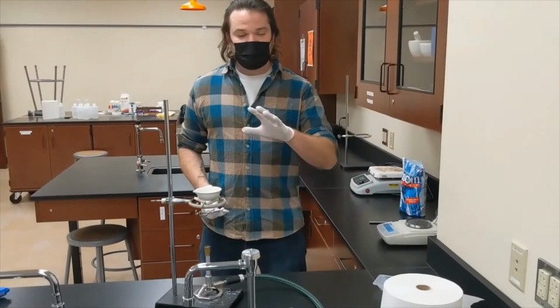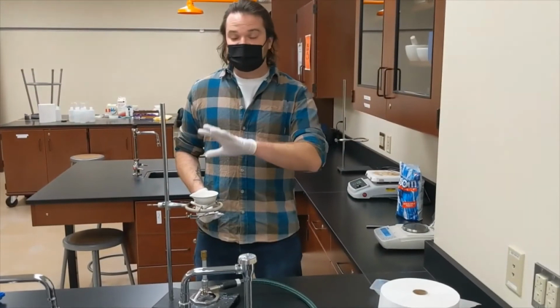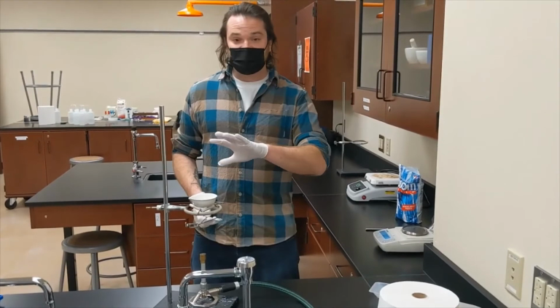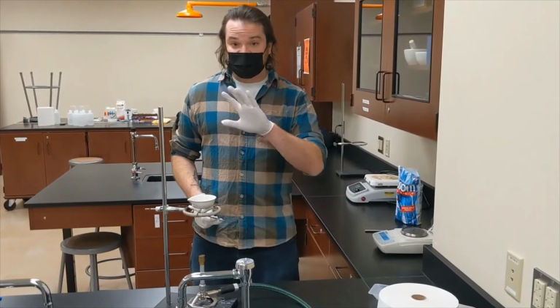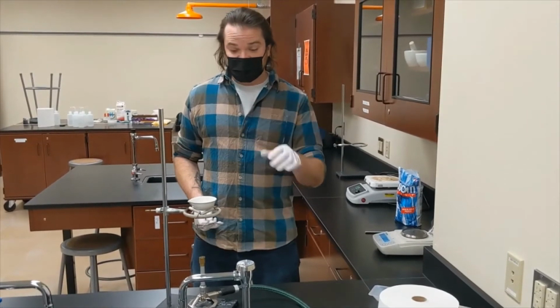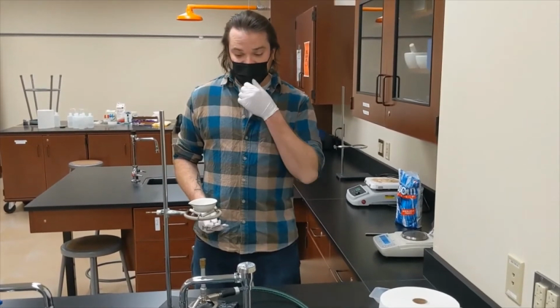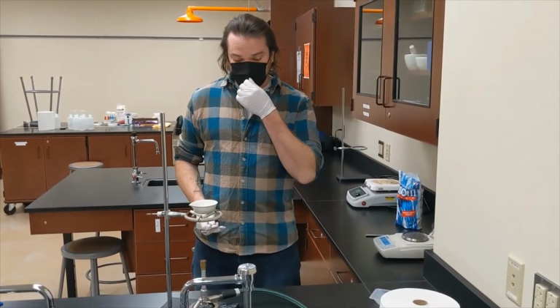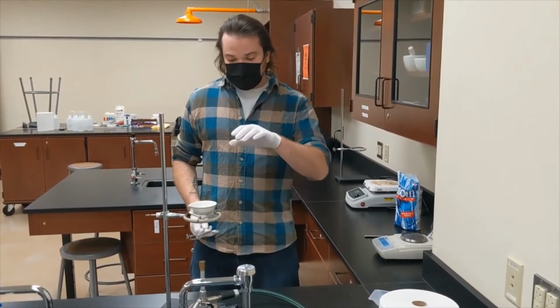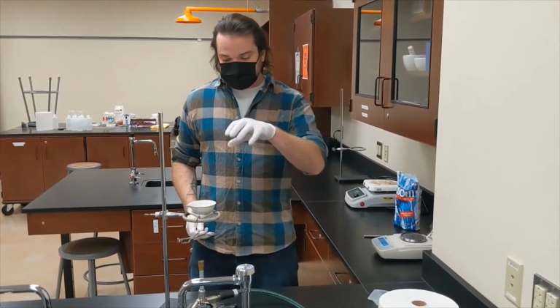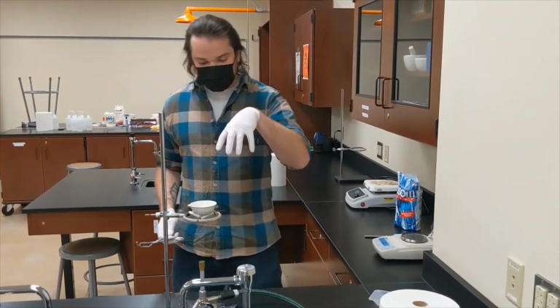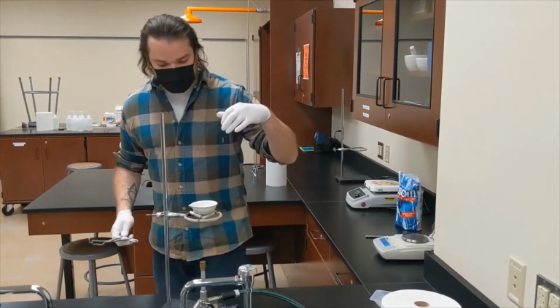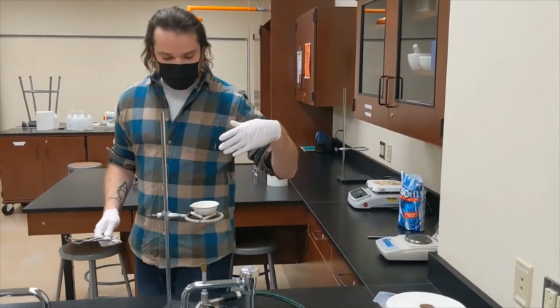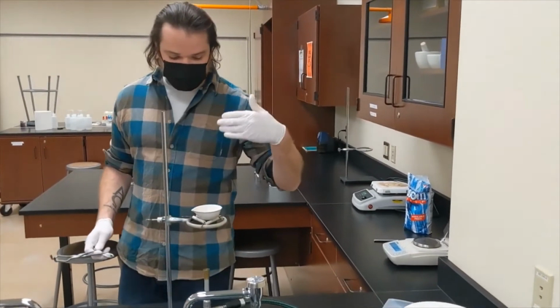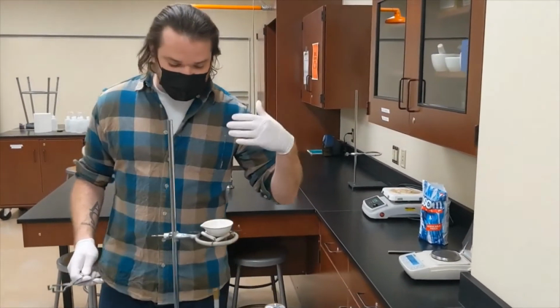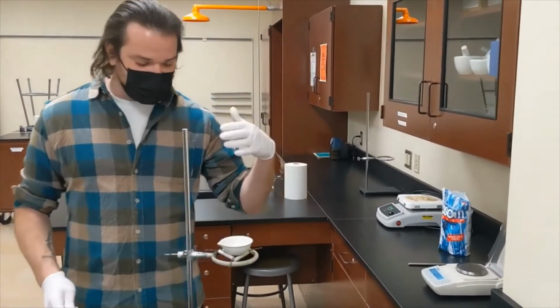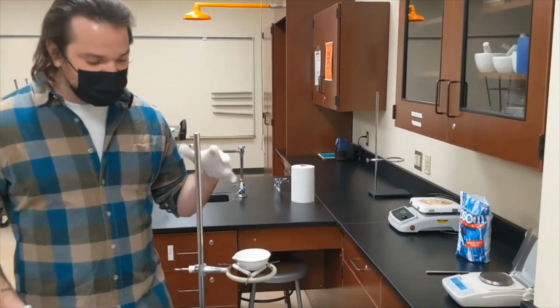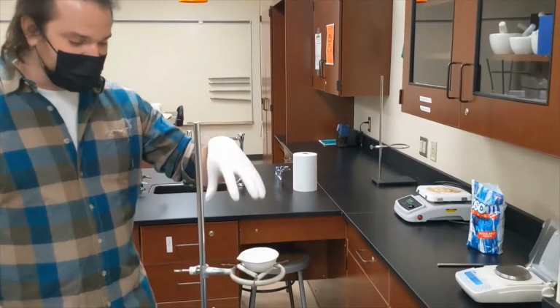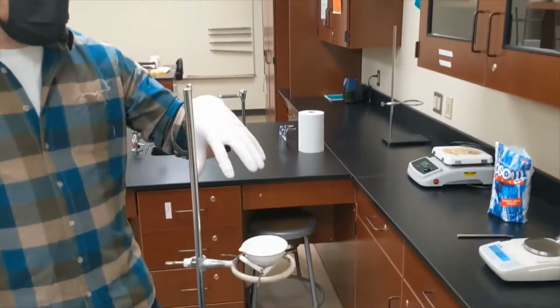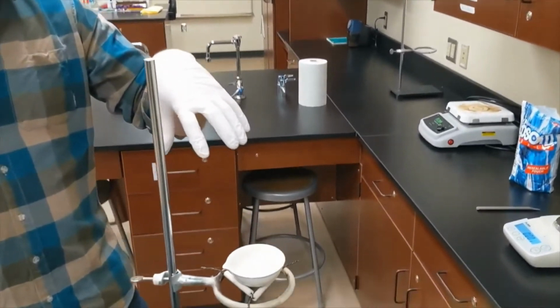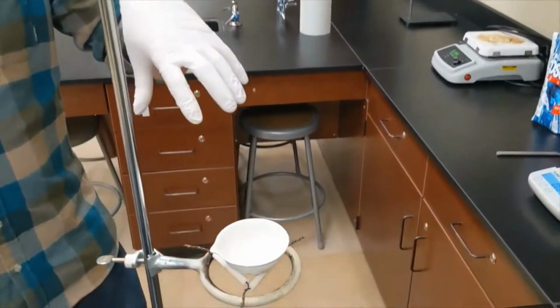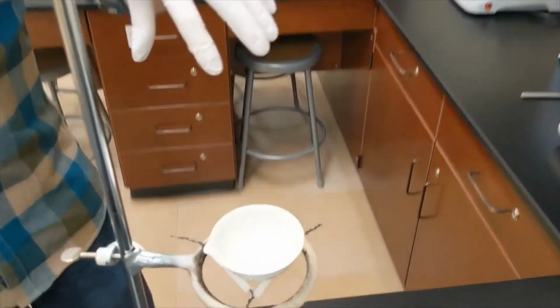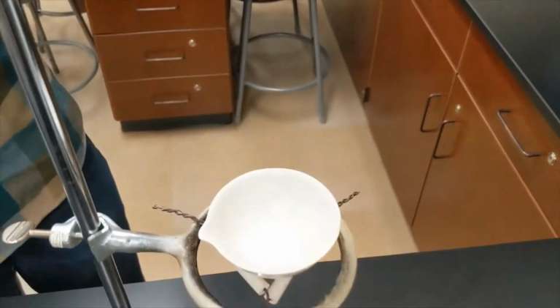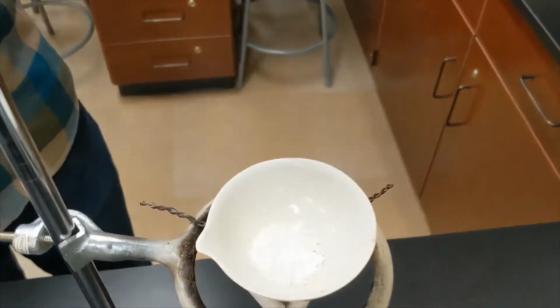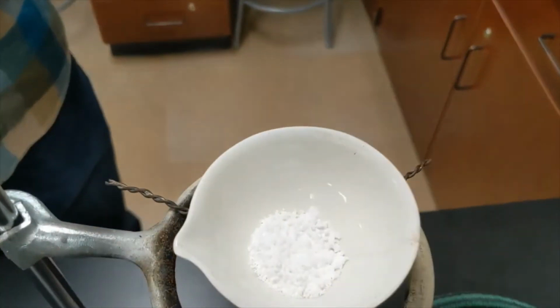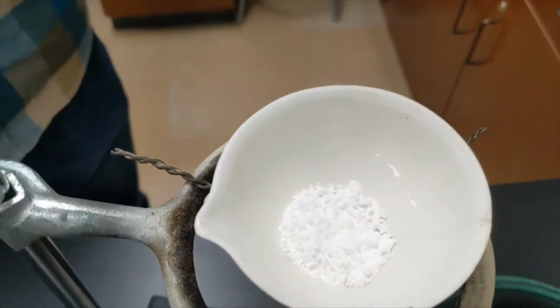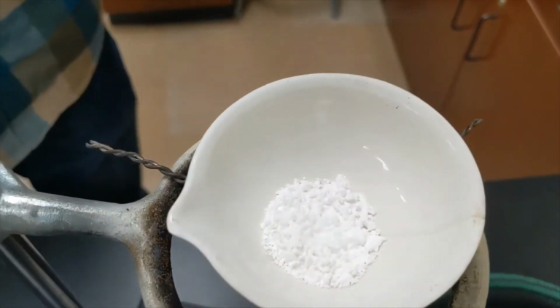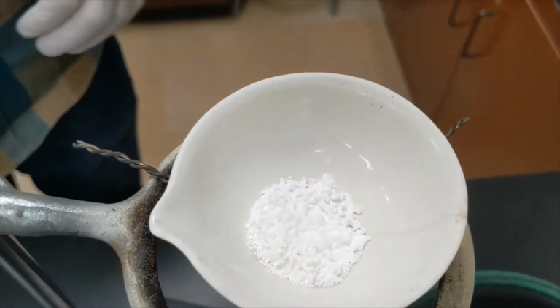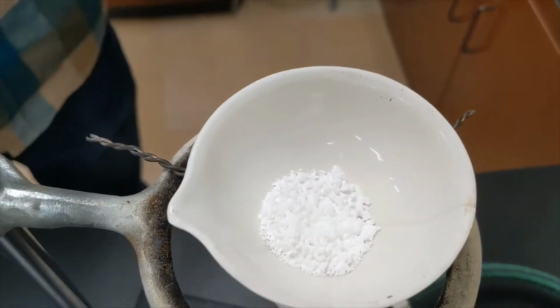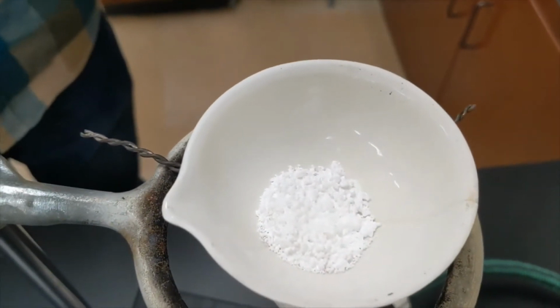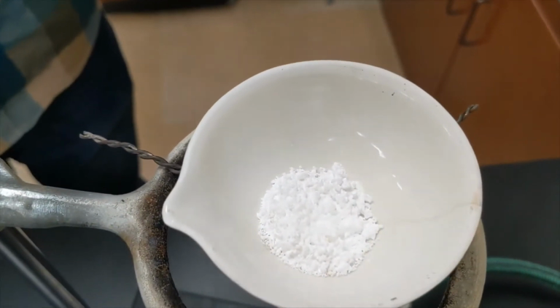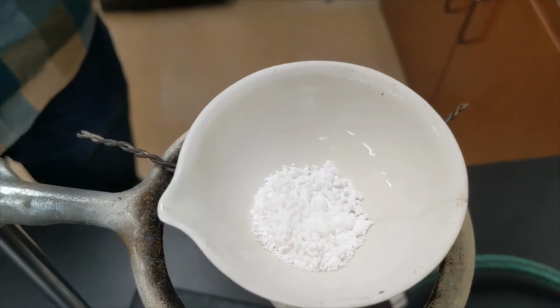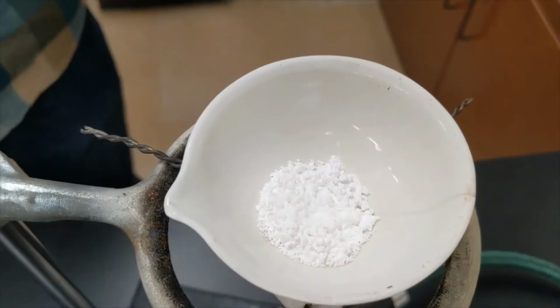At this point we've finished our heating. The sample now has a very opaque texture to it. You can see that most of that clear translucent color has disappeared.